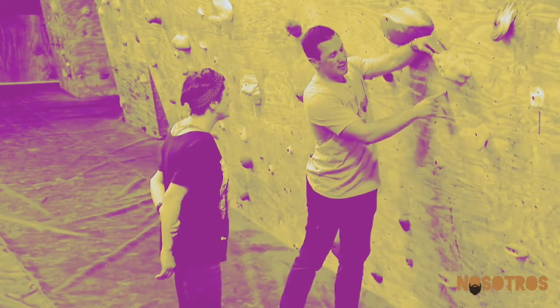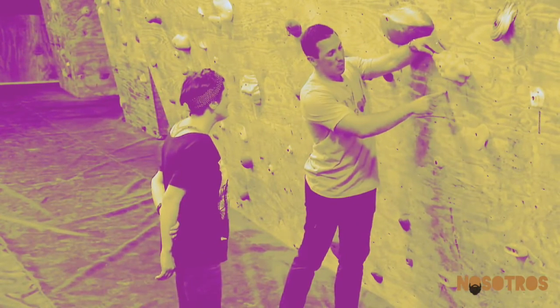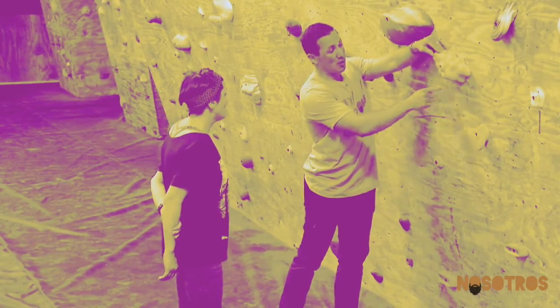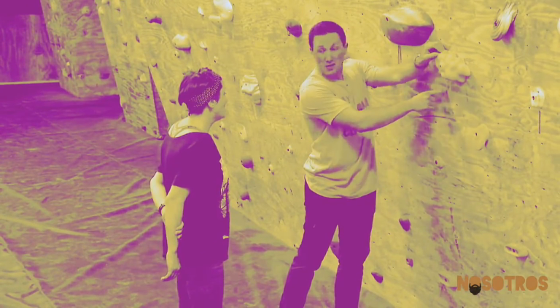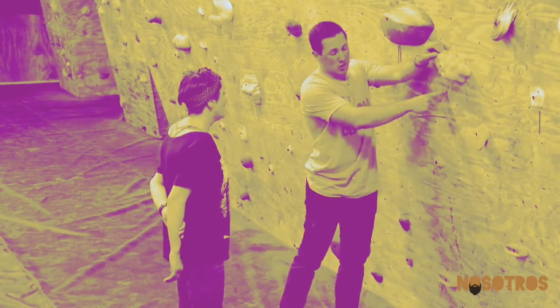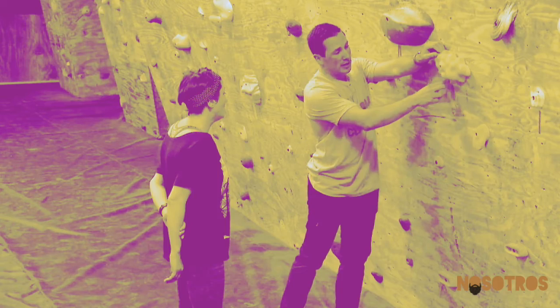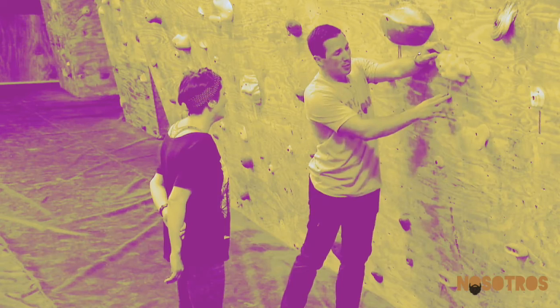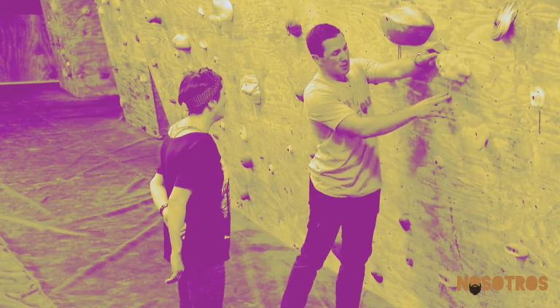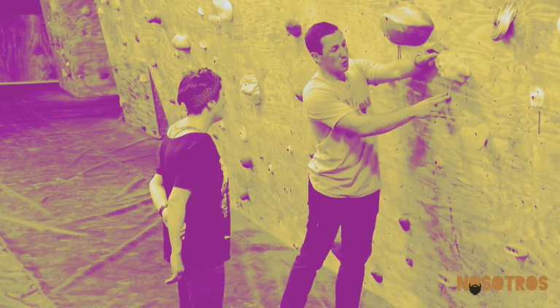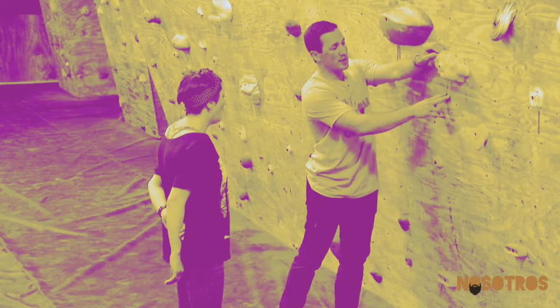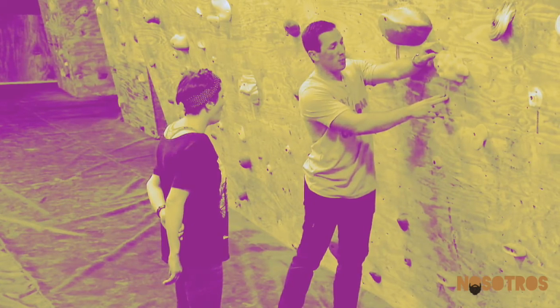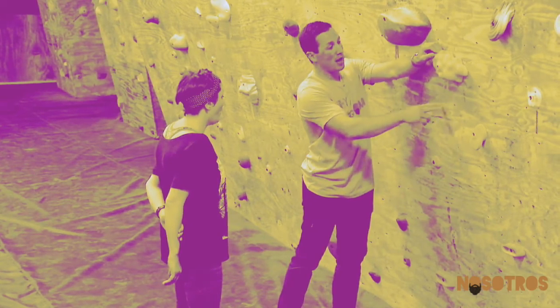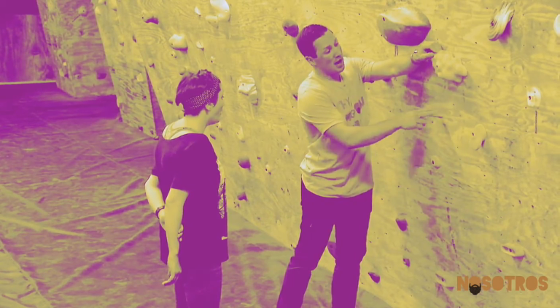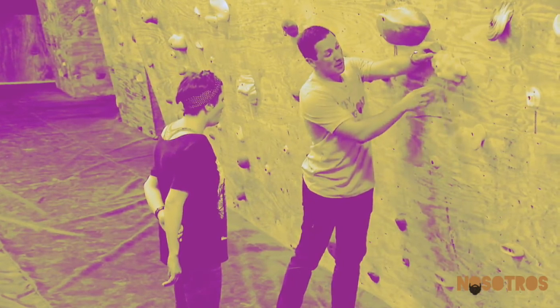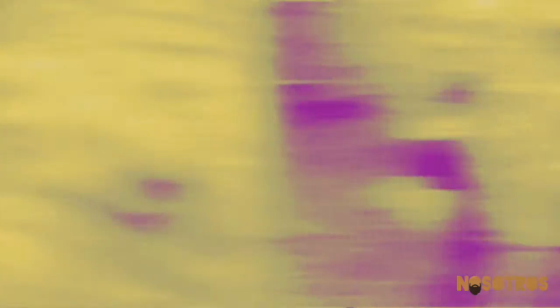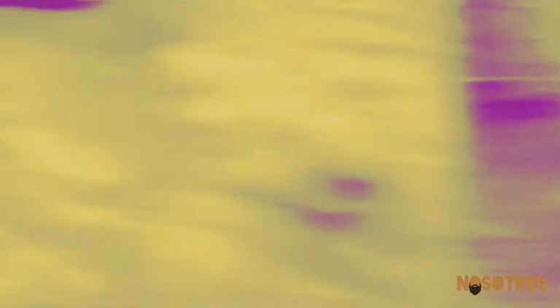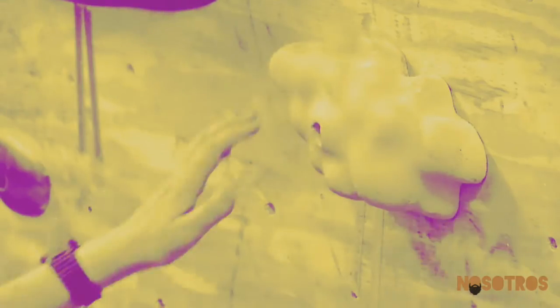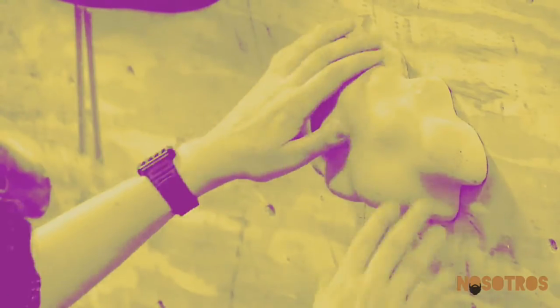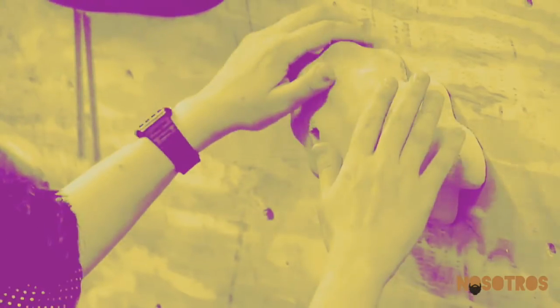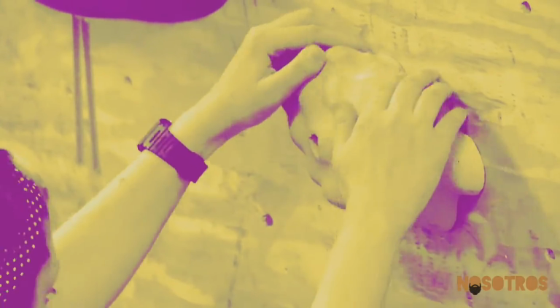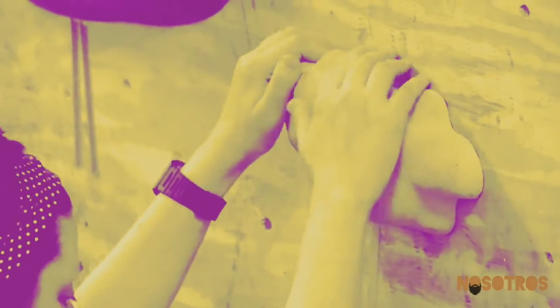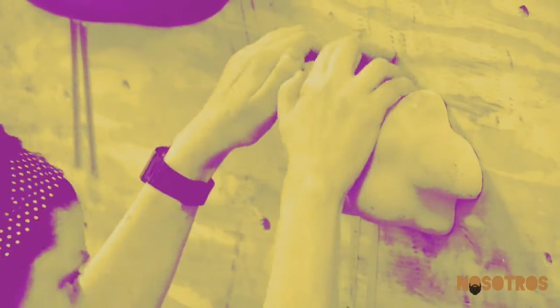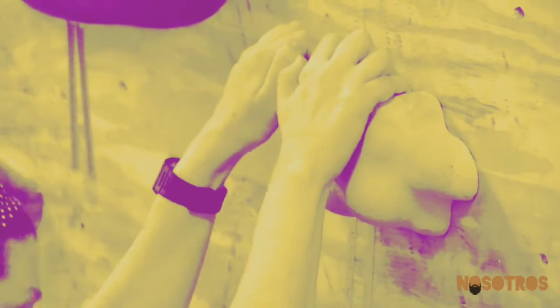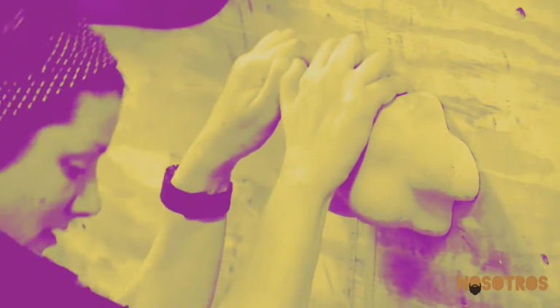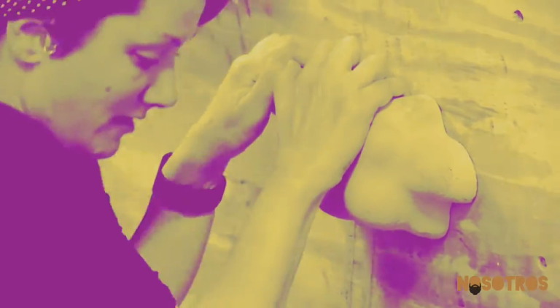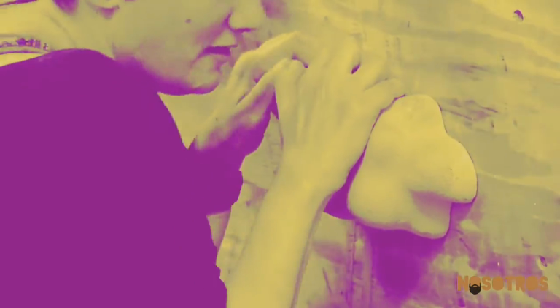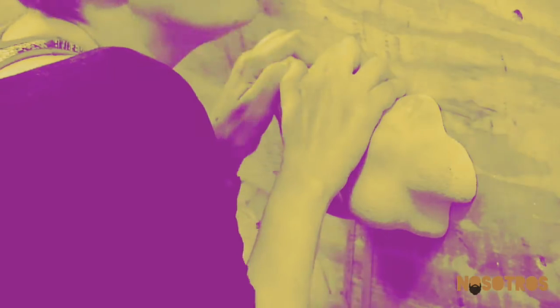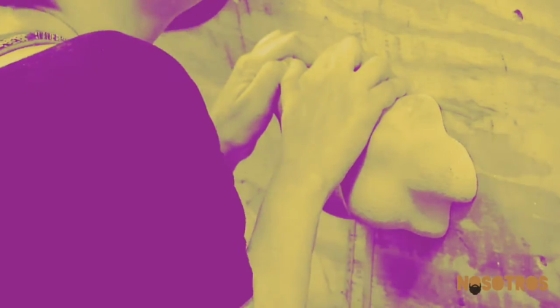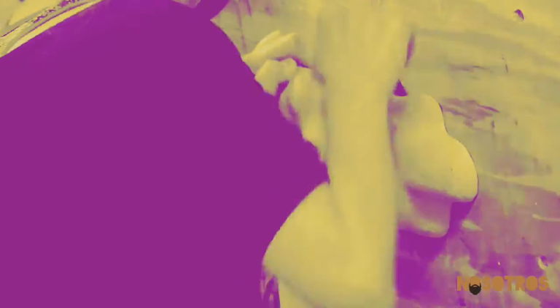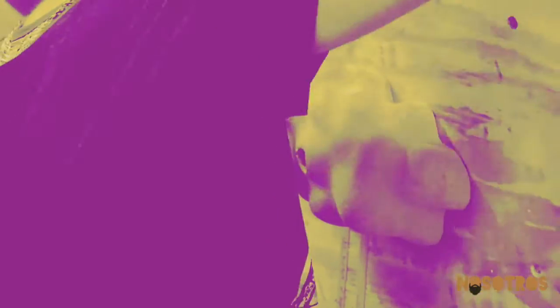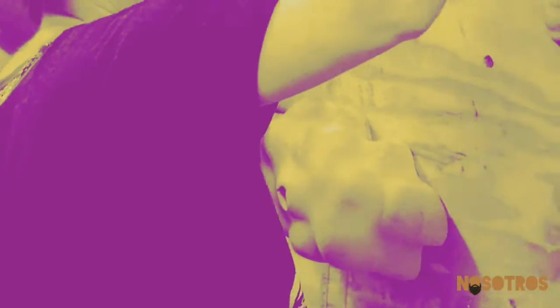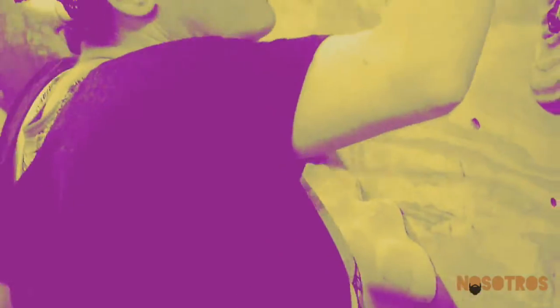Usually whenever guys play sports, they size each other up, and if you're bad at the sport they don't pass you the ball — but with this activity I found something totally different.